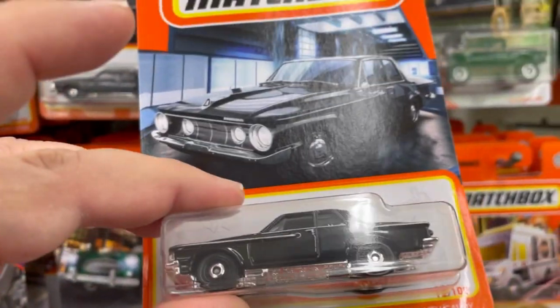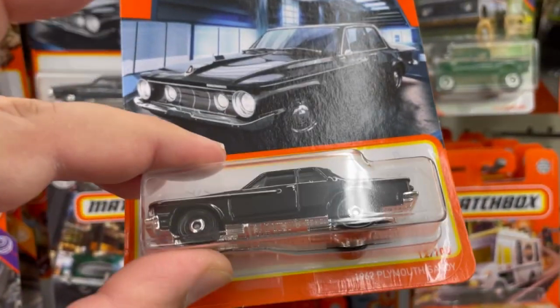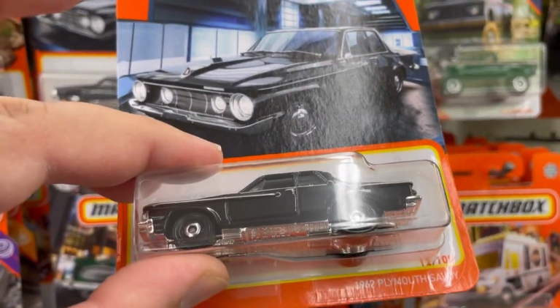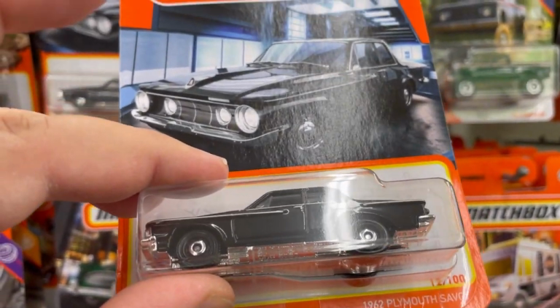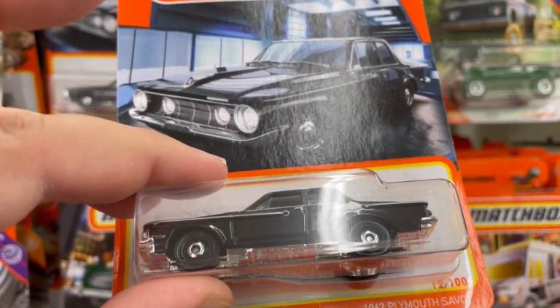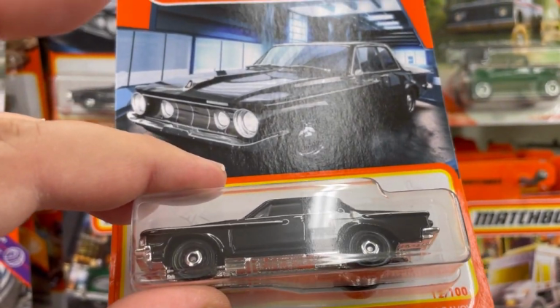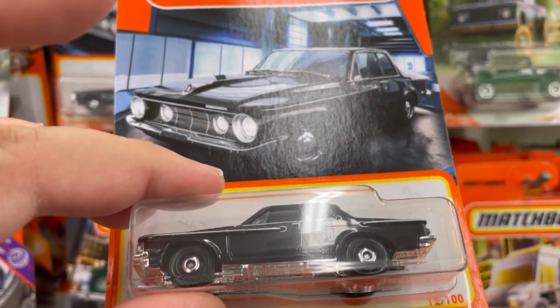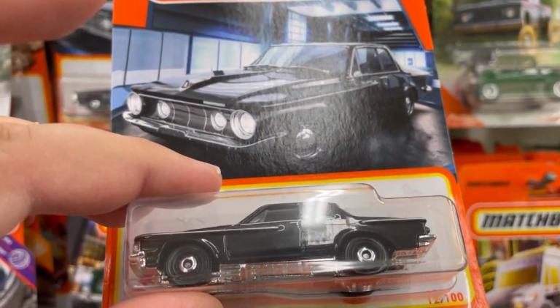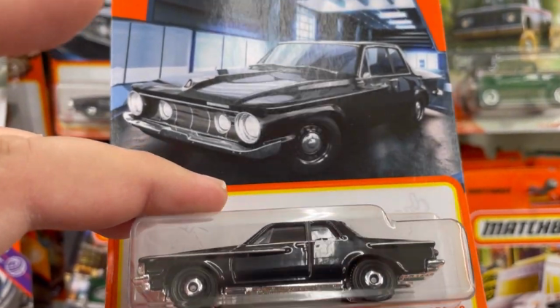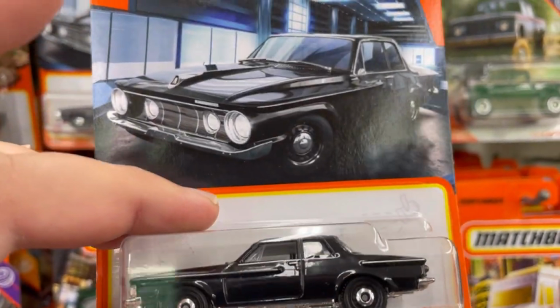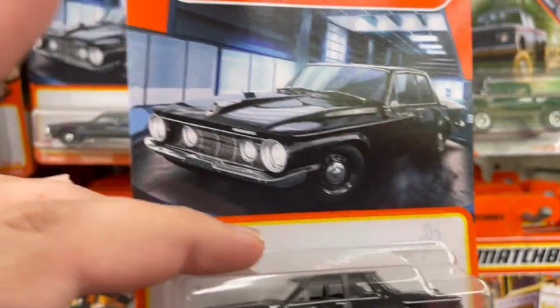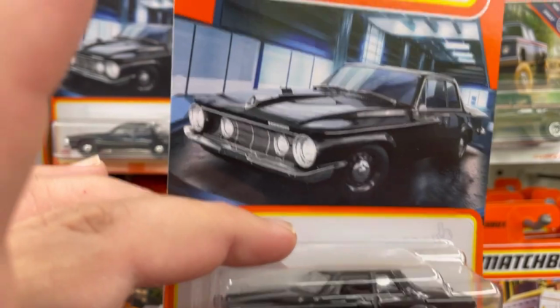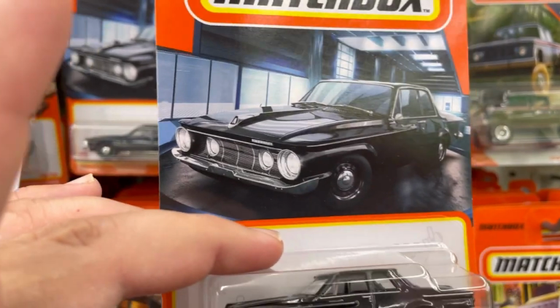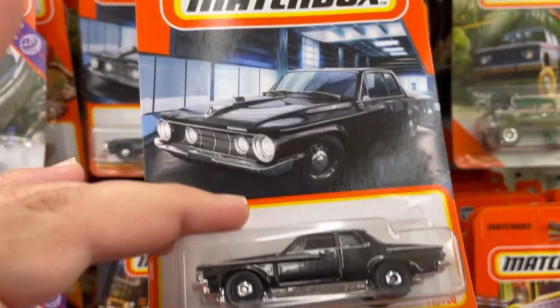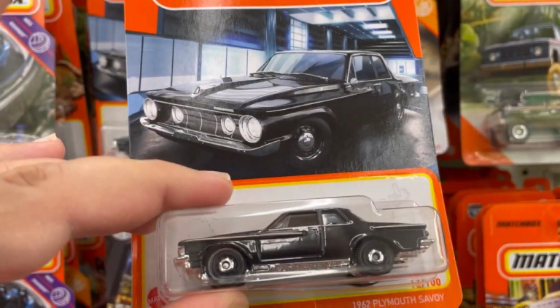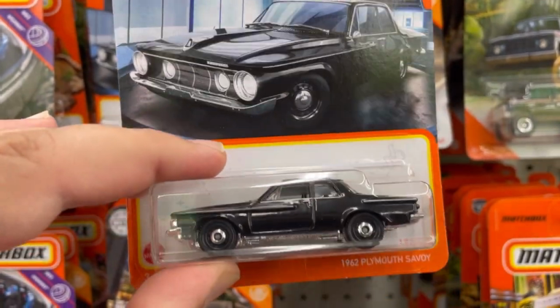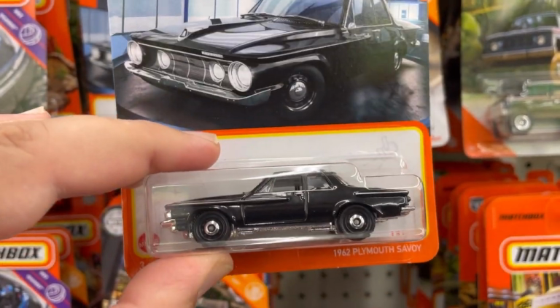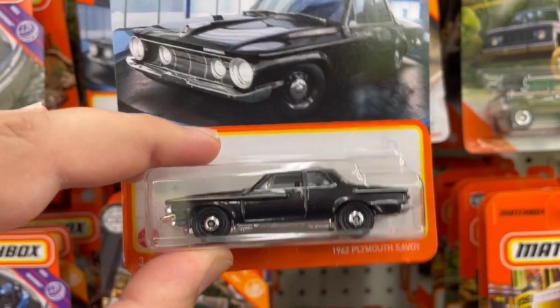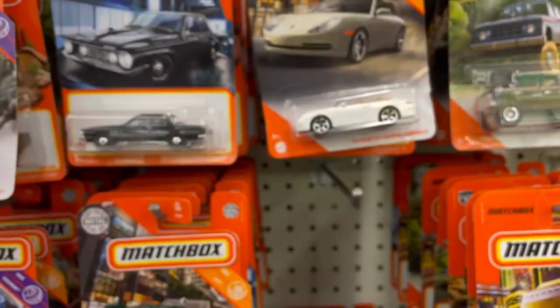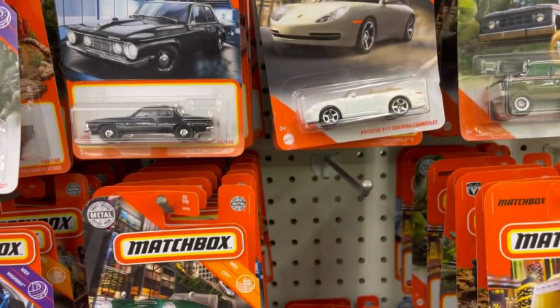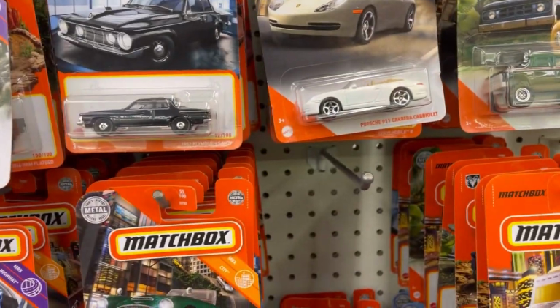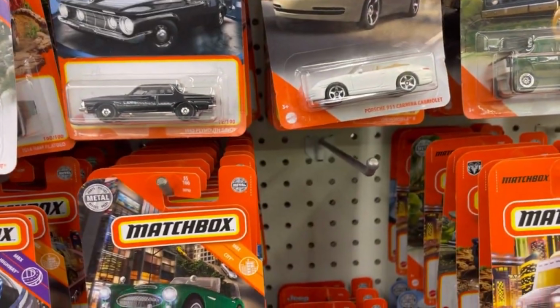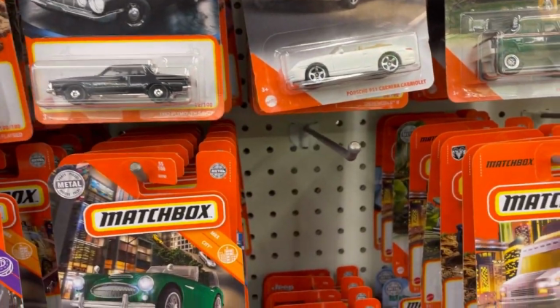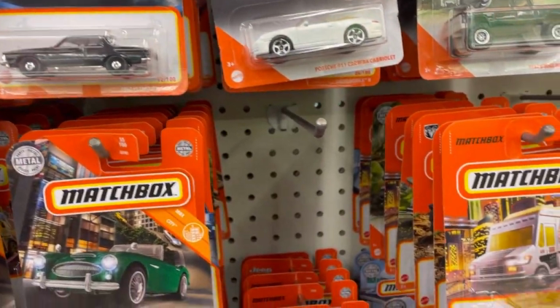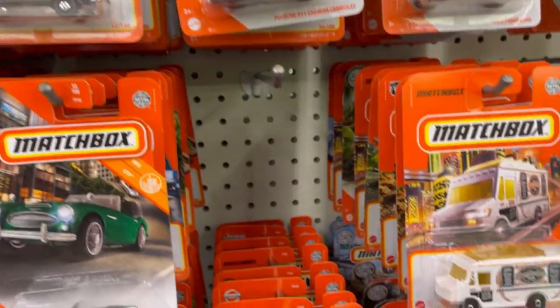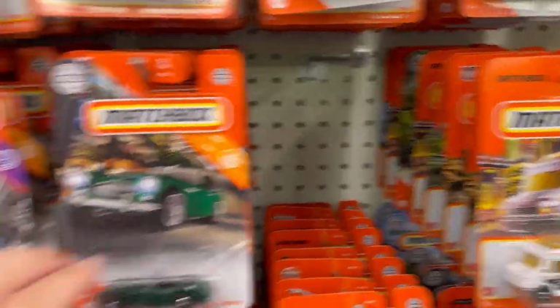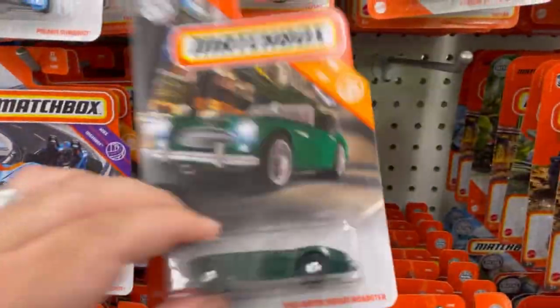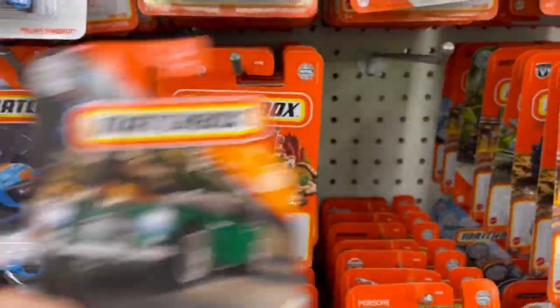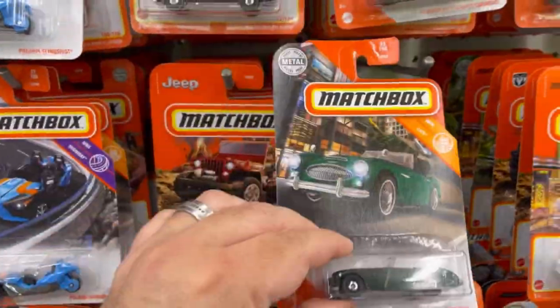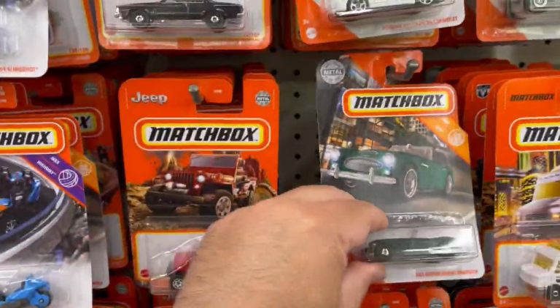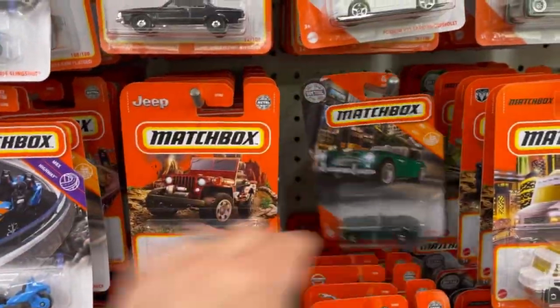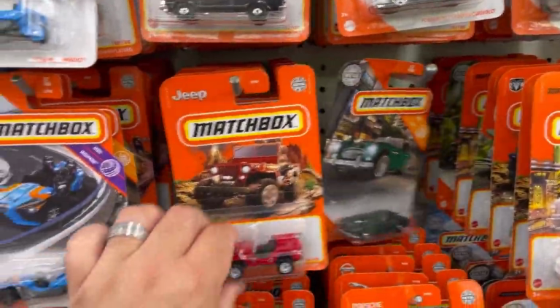This is the 1962 Plymouth Savoy — pretty cool, not bad. Let's move on to this side.